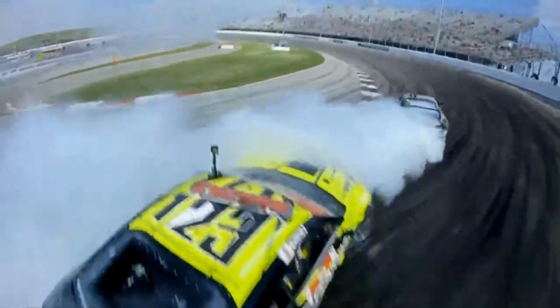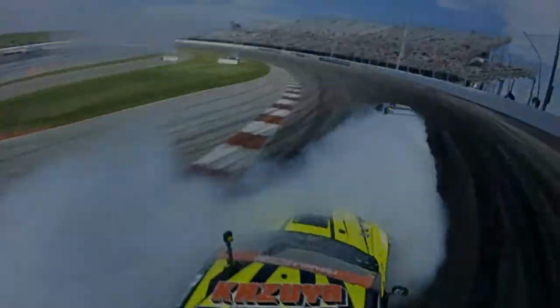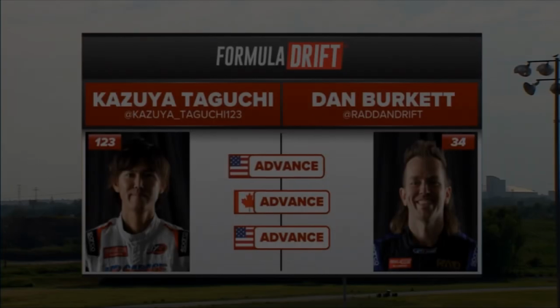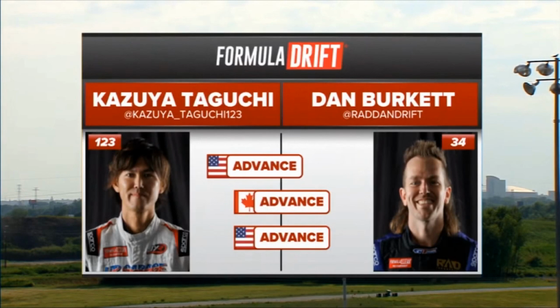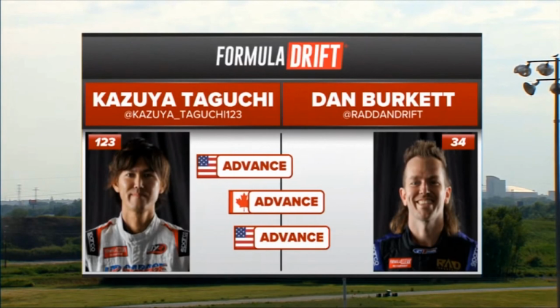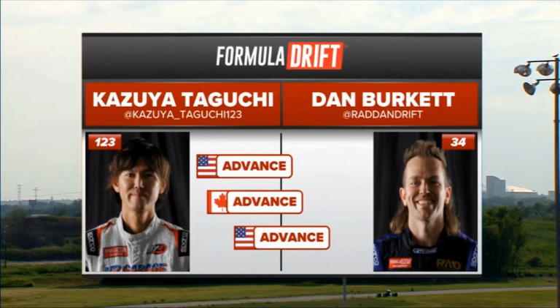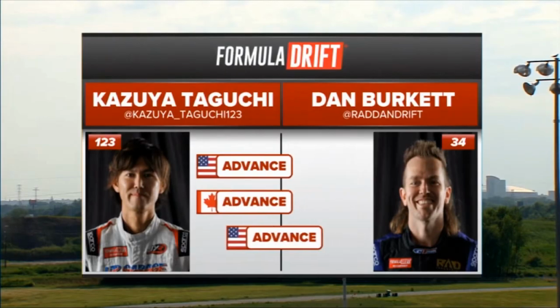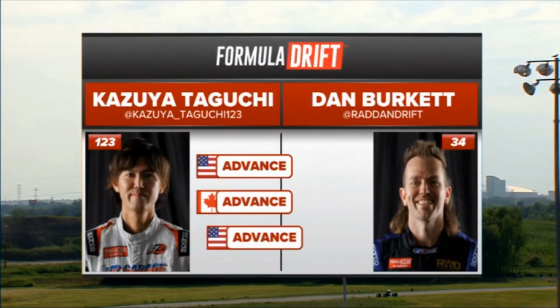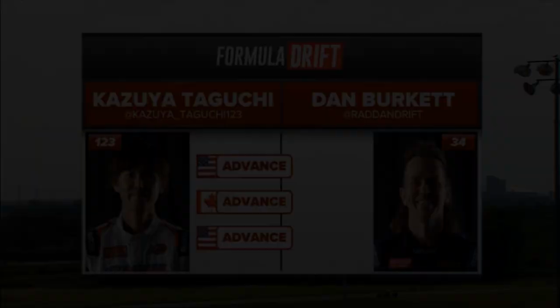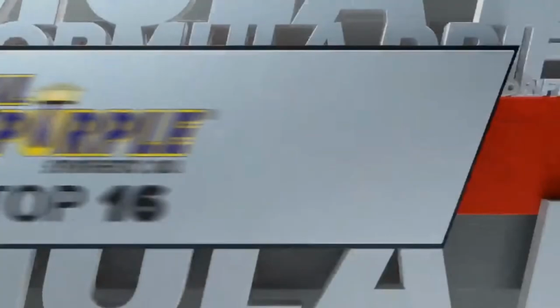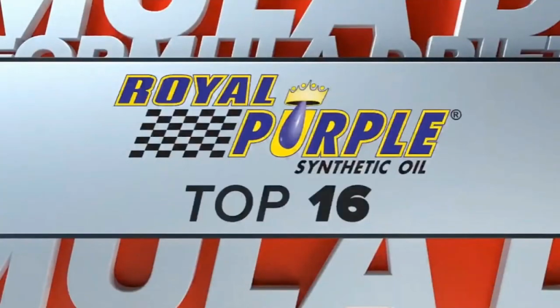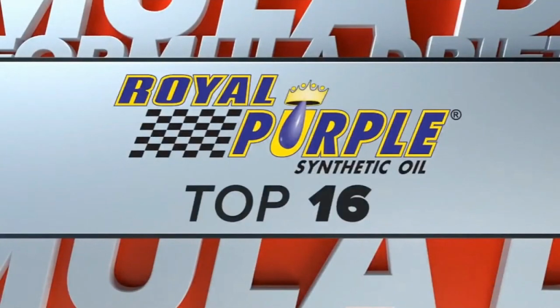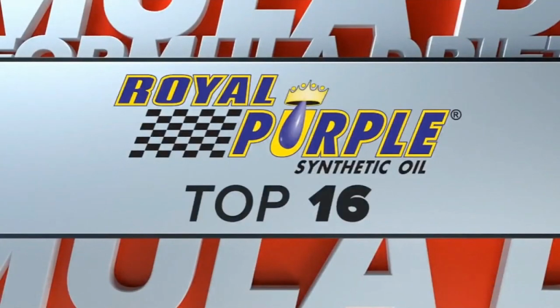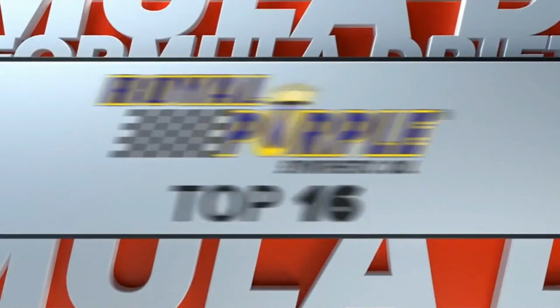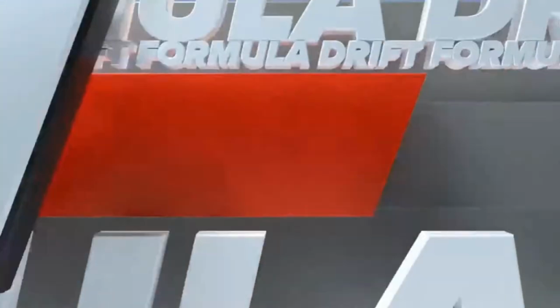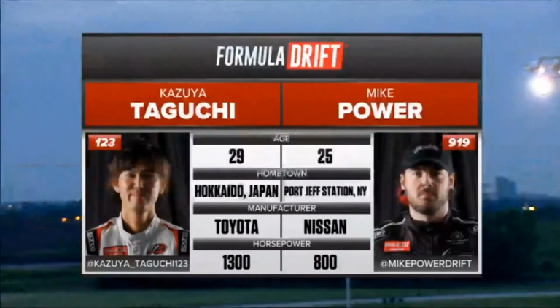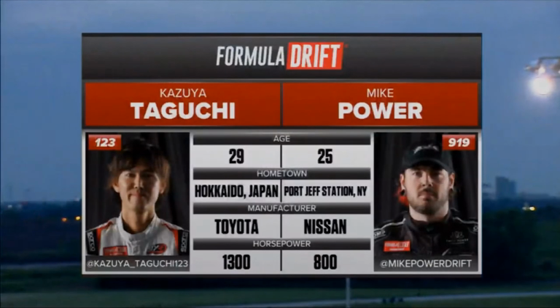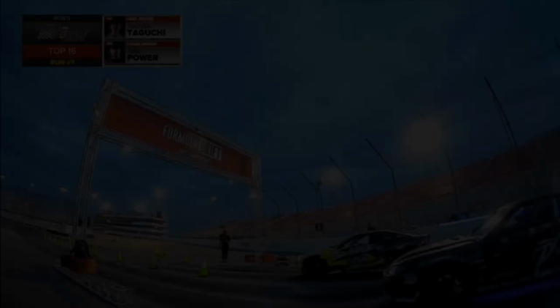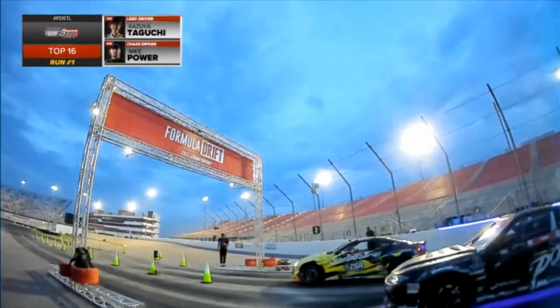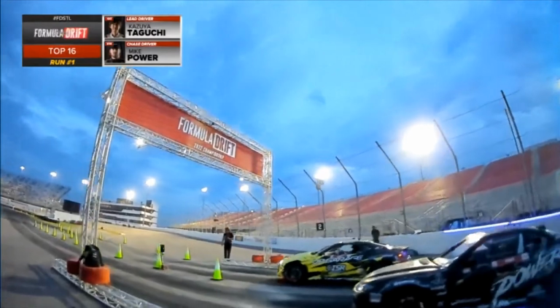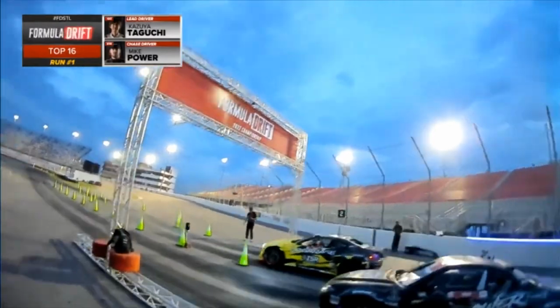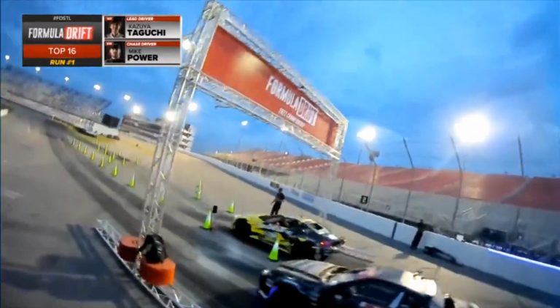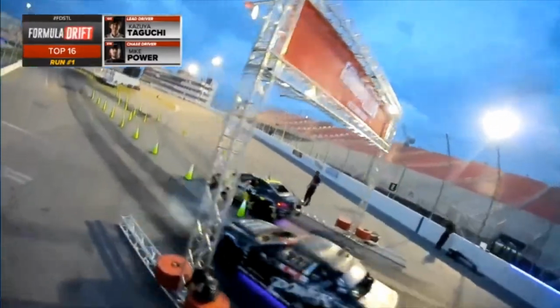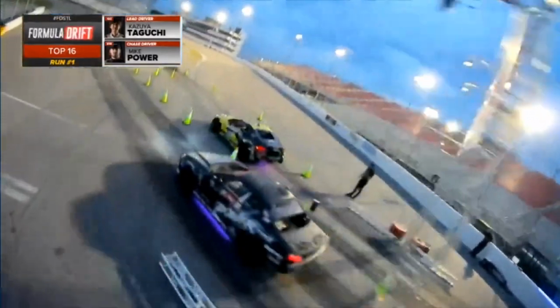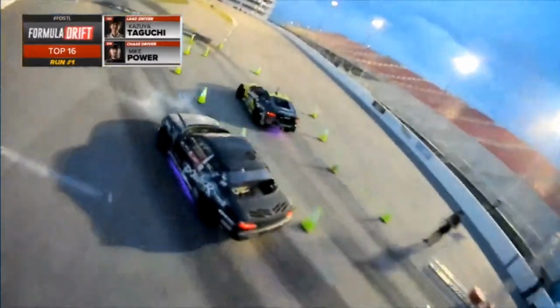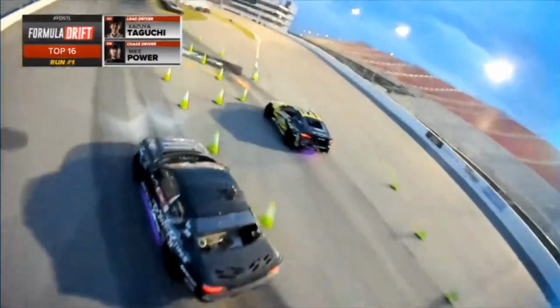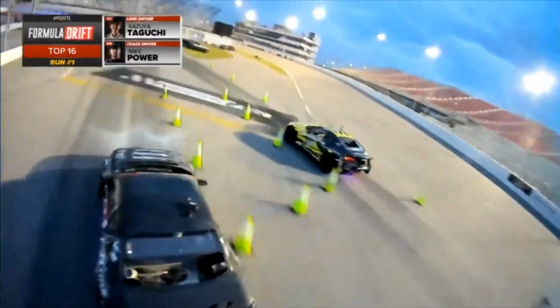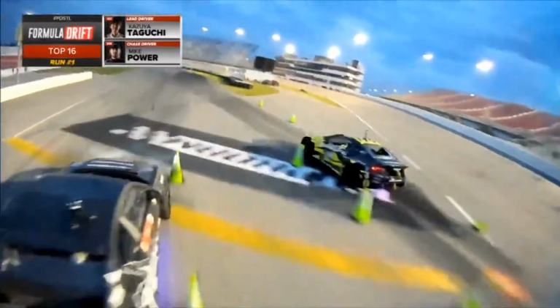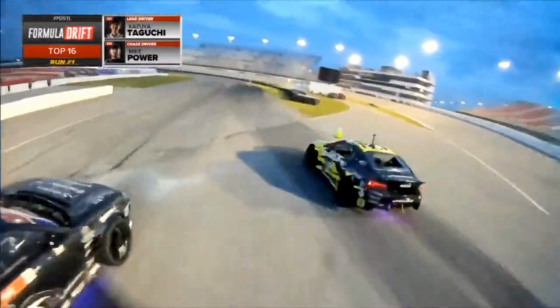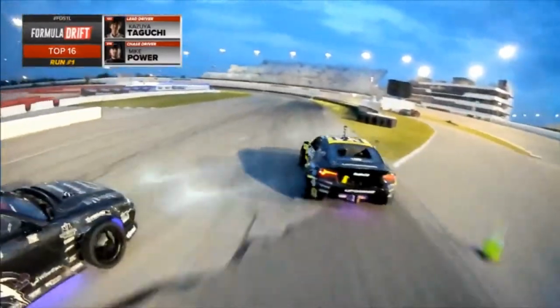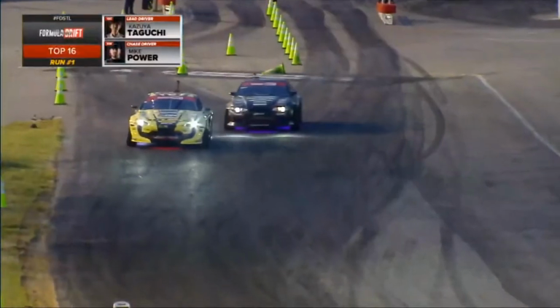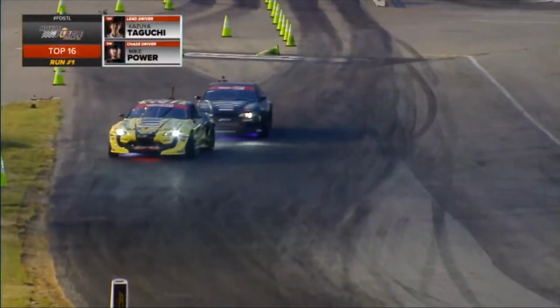But Kazuyo Taguchi continues on. We are running and gunning — Kazuyo Taguchi and Mike Power. Off in the distance, the gateway to the west. See you at the crossroads. This is round five of the Formula Drift Pro Championship.